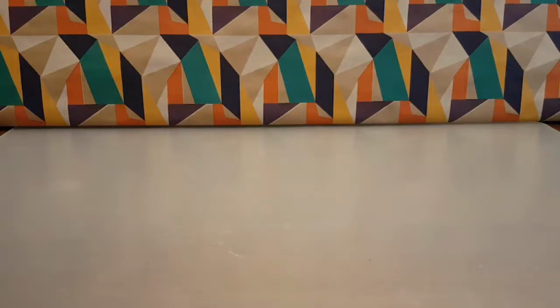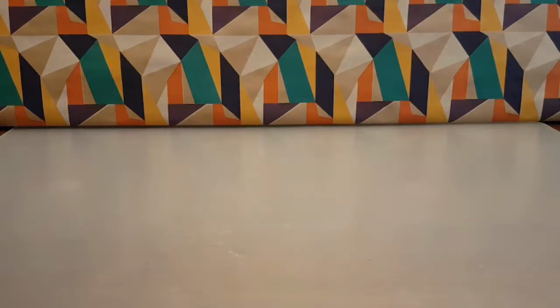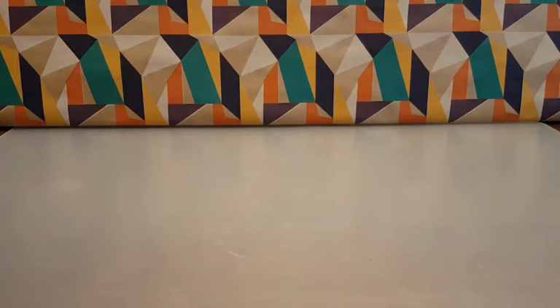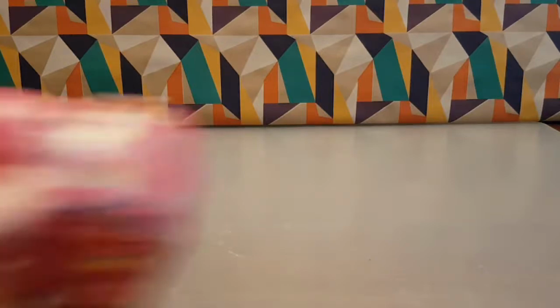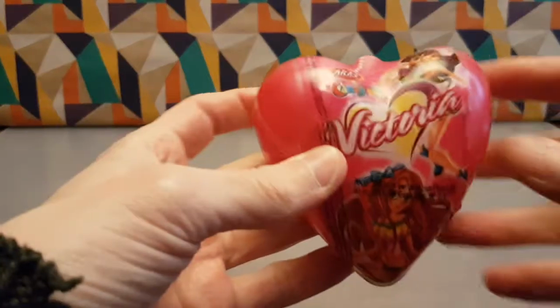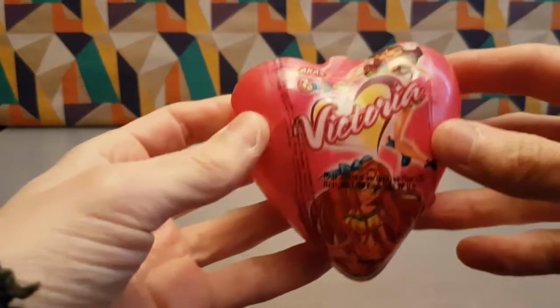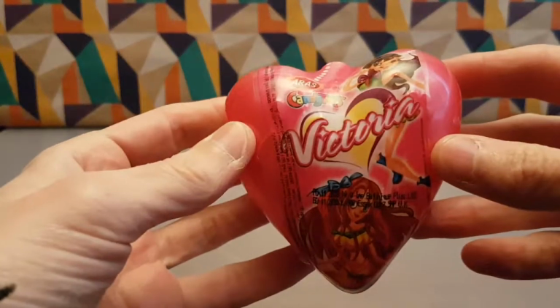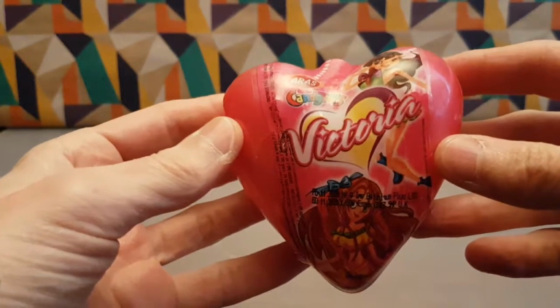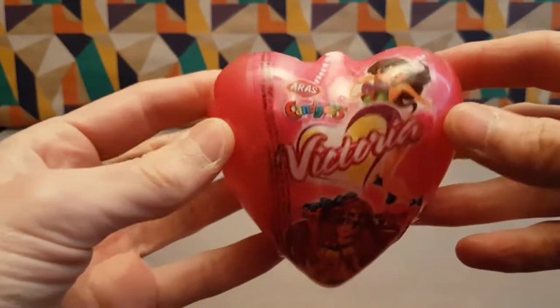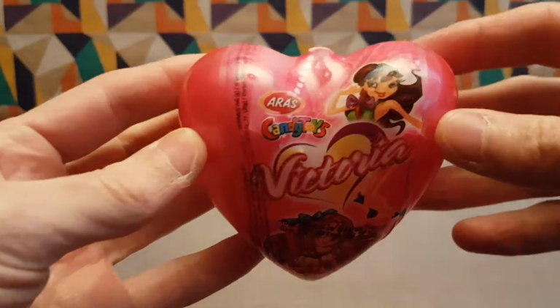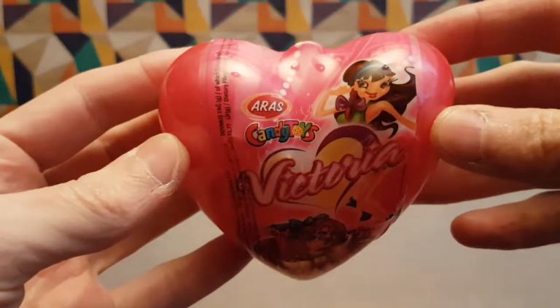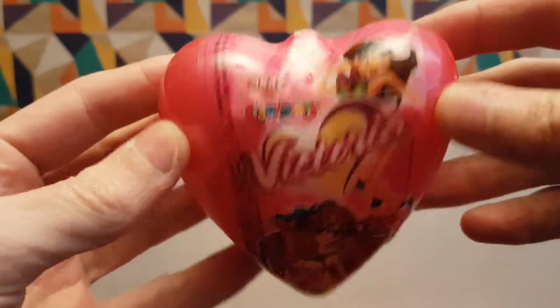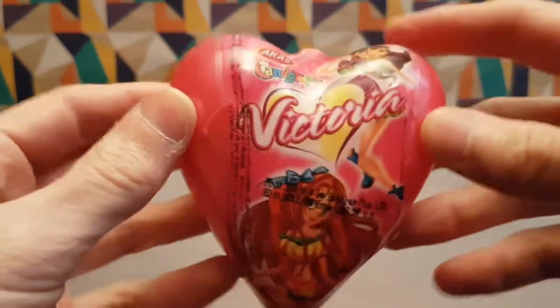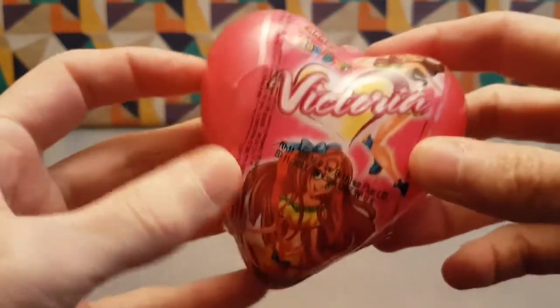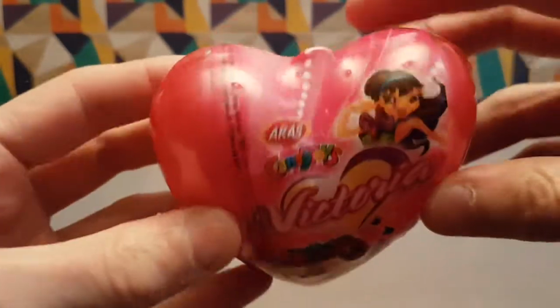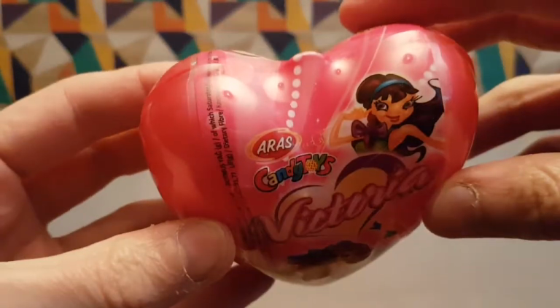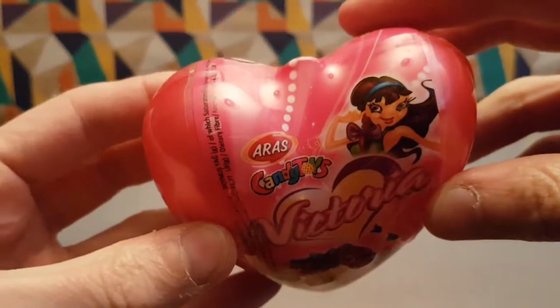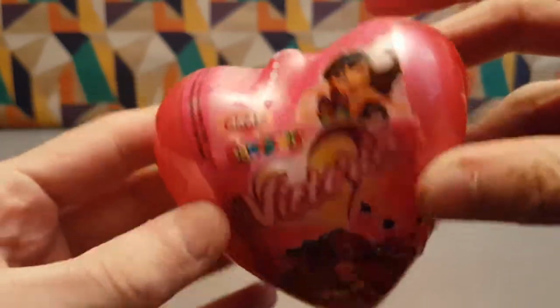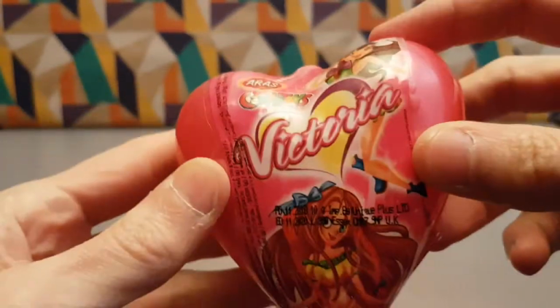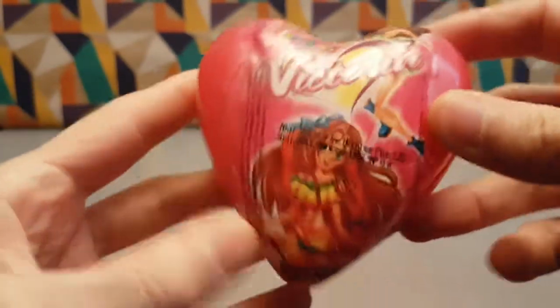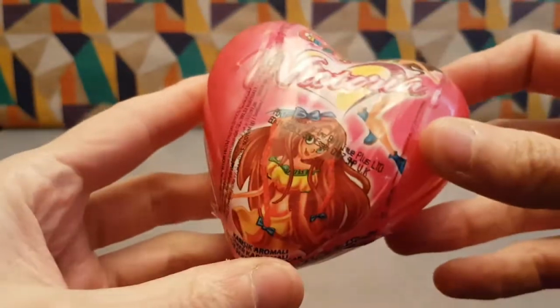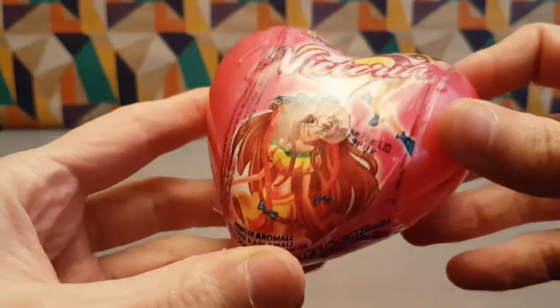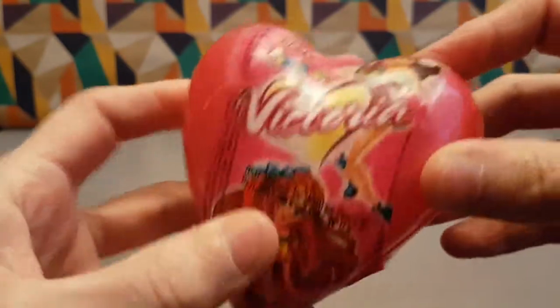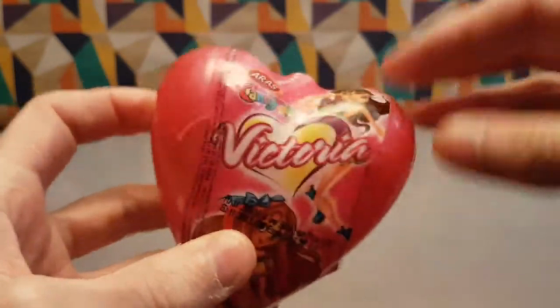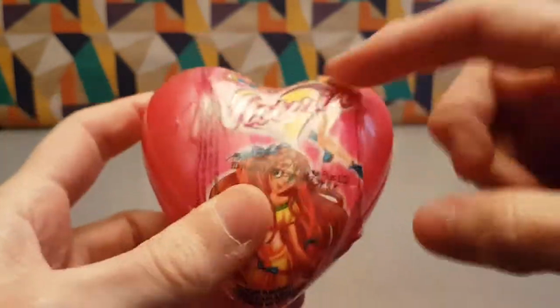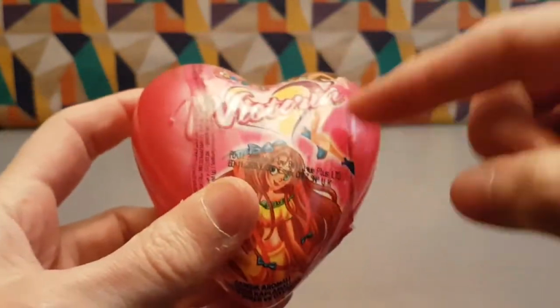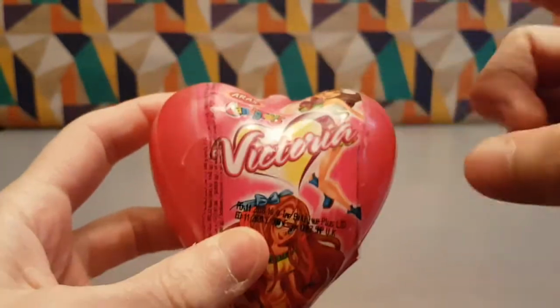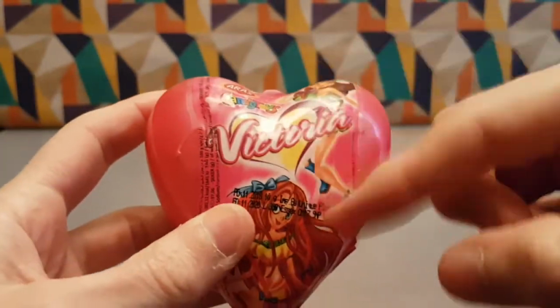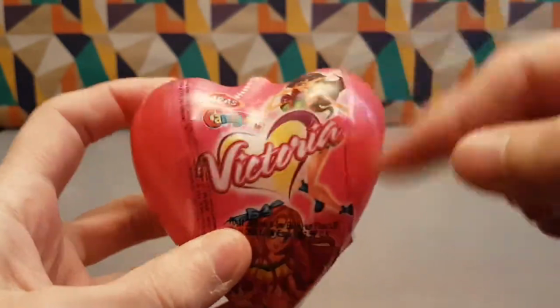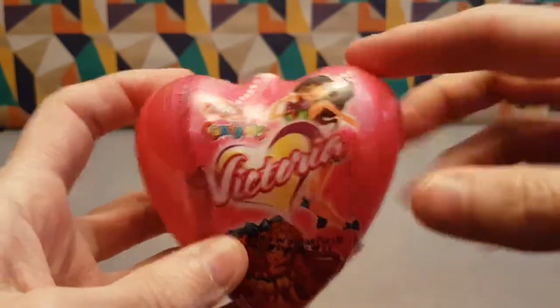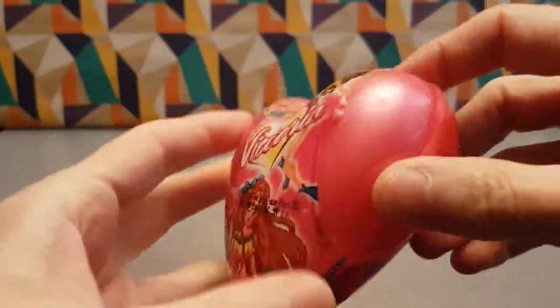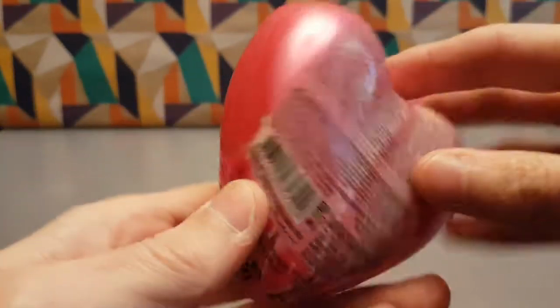Let's check out Victoria. This is Victoria — another offering from Arras, in this heart-shaped packet. There were two different options: there was this one and two different characters.